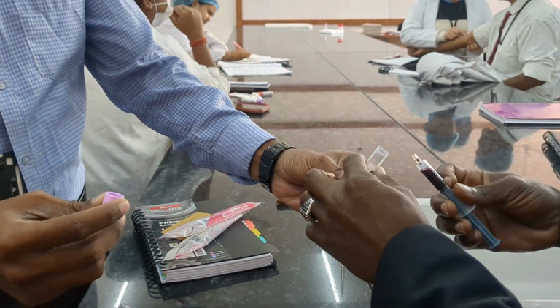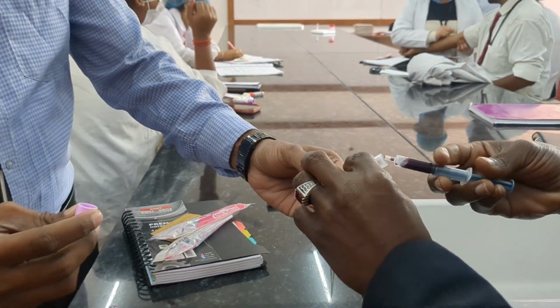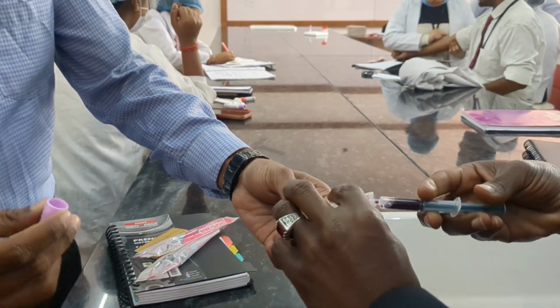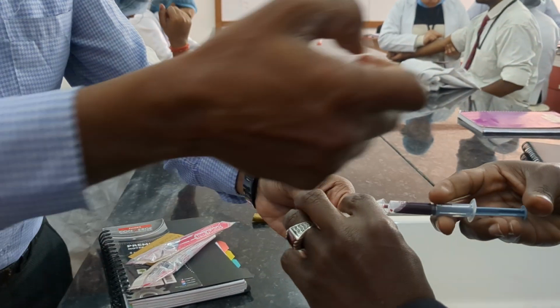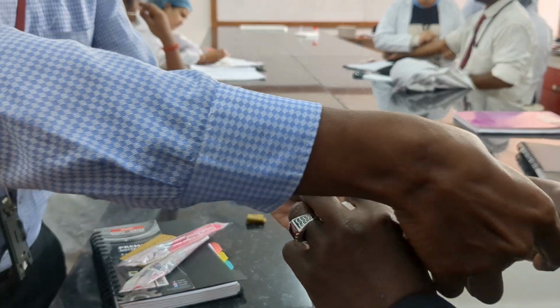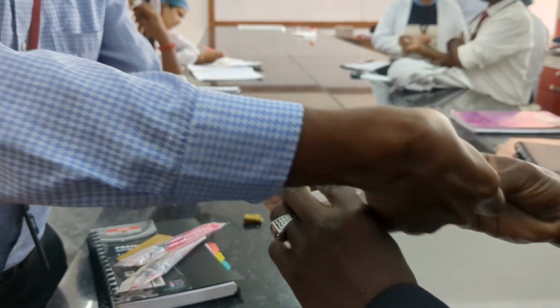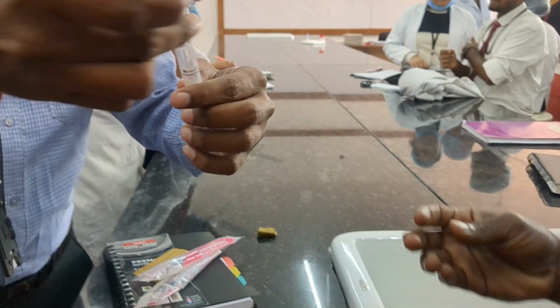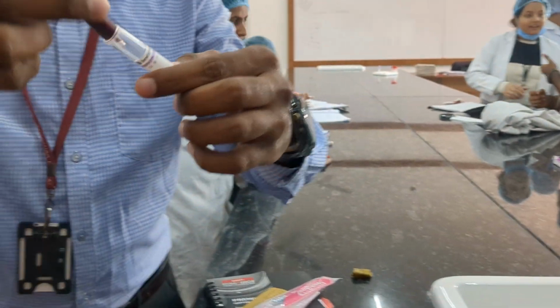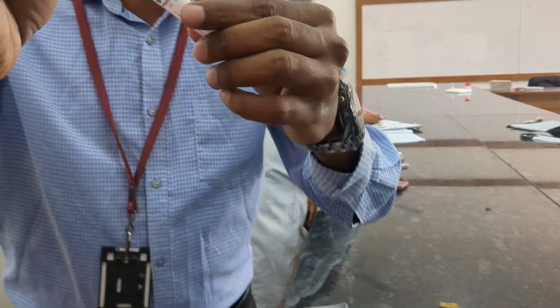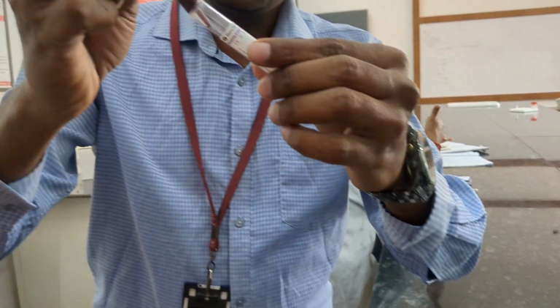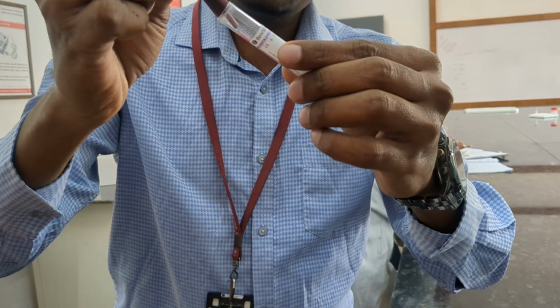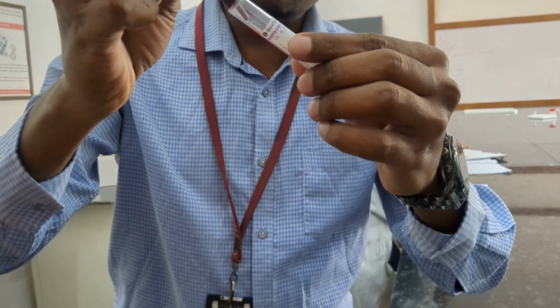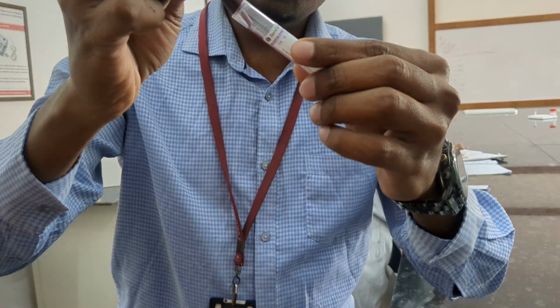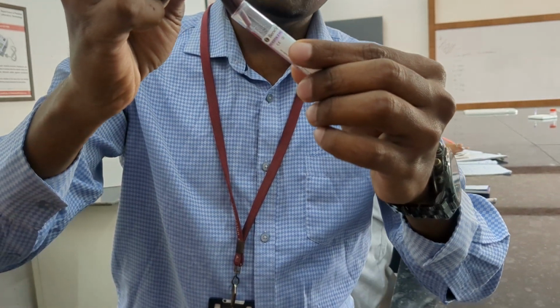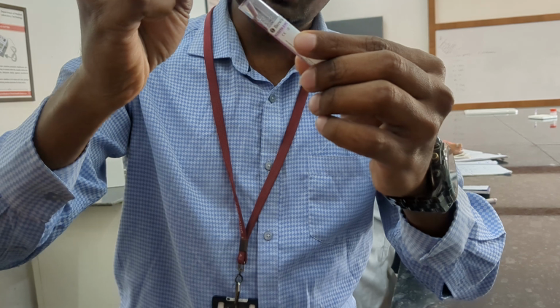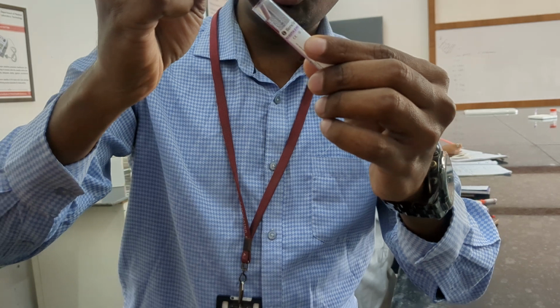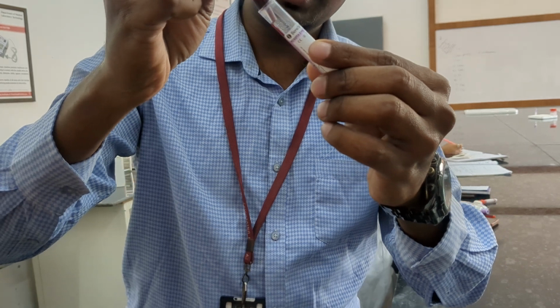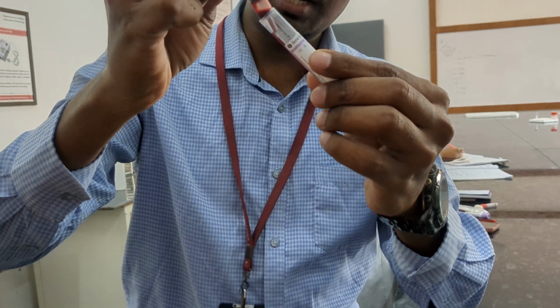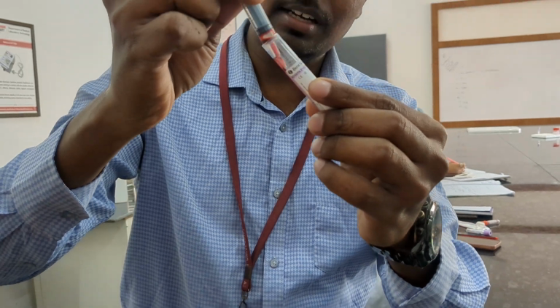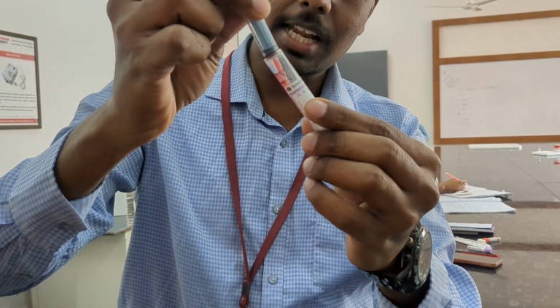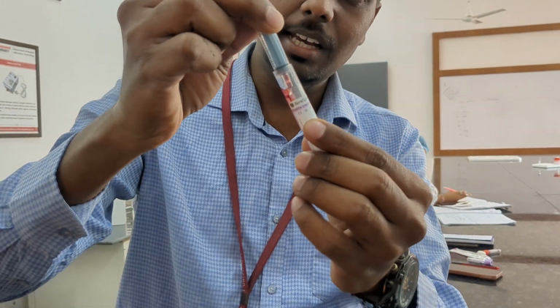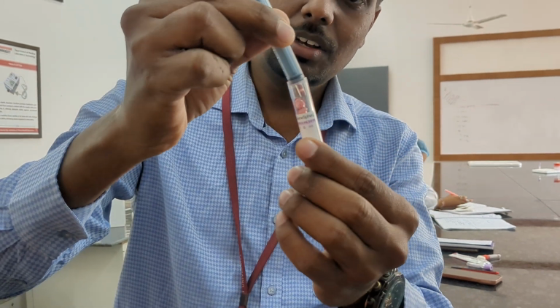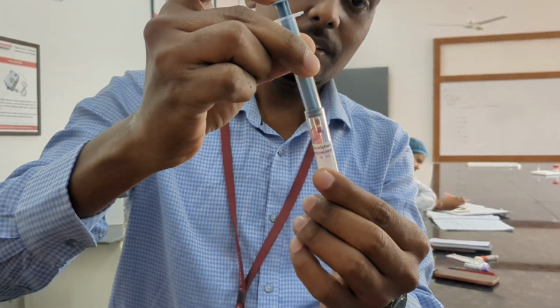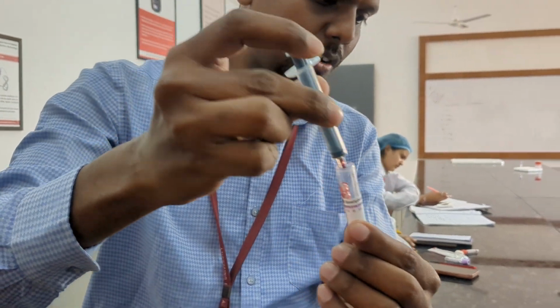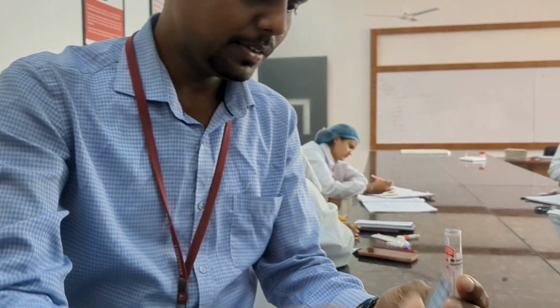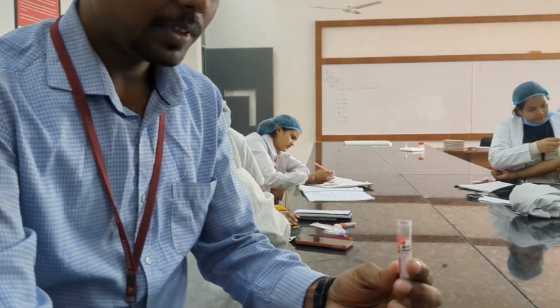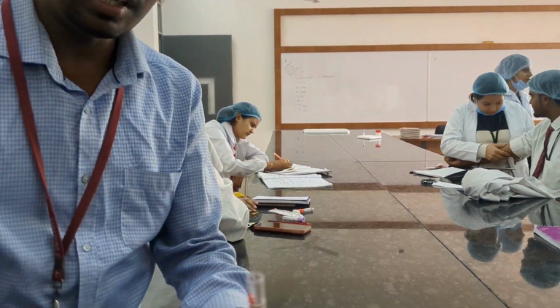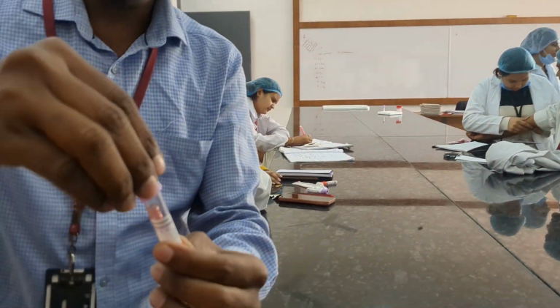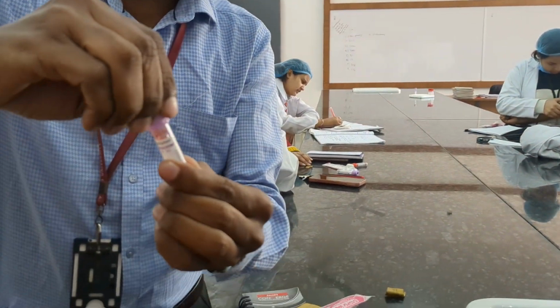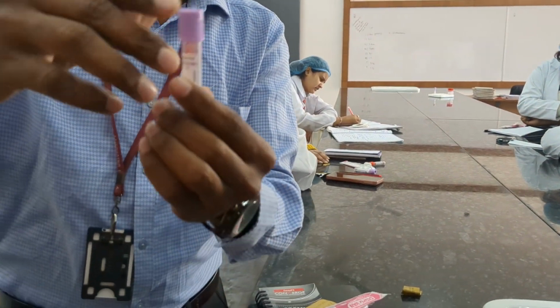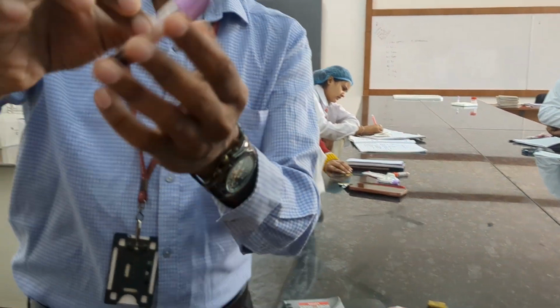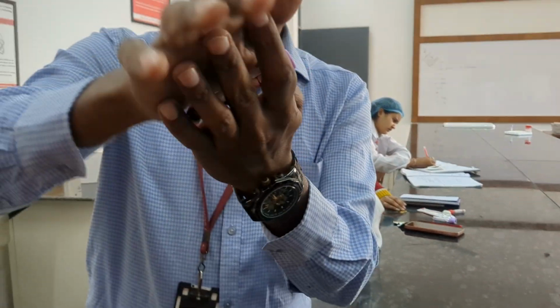When collecting, you need to draw the blood slantly into the tube so that hemolysis won't happen. Collect the blood slantly, then keep the cap on and mix it well.